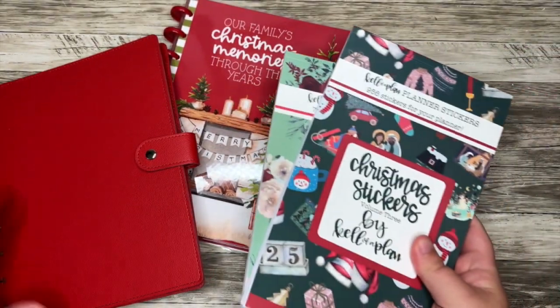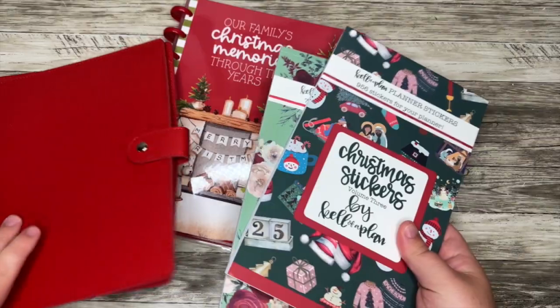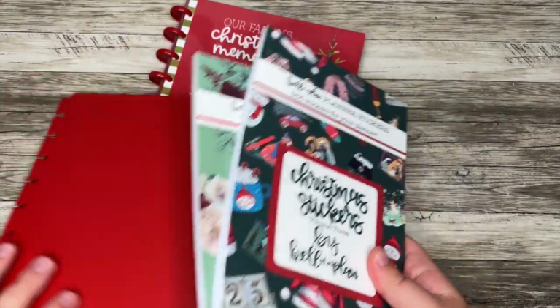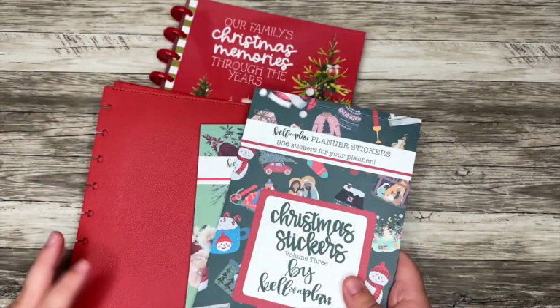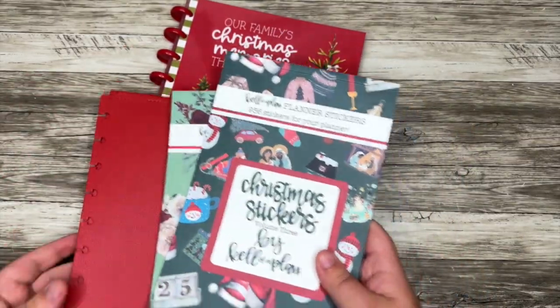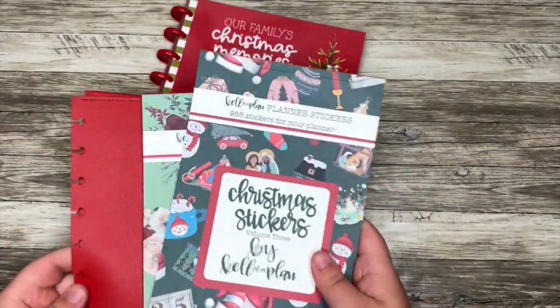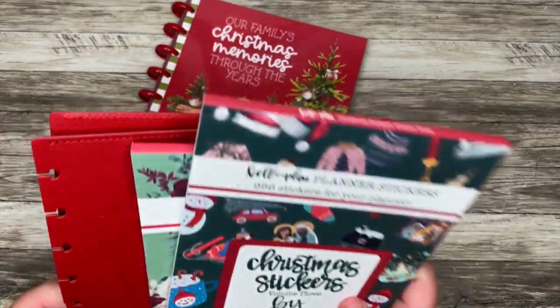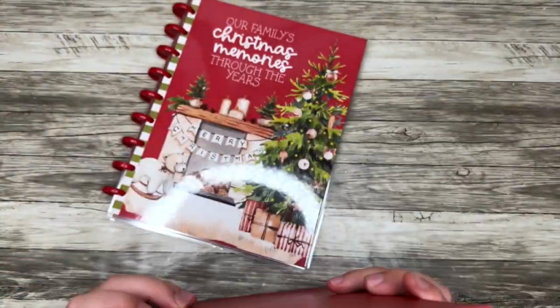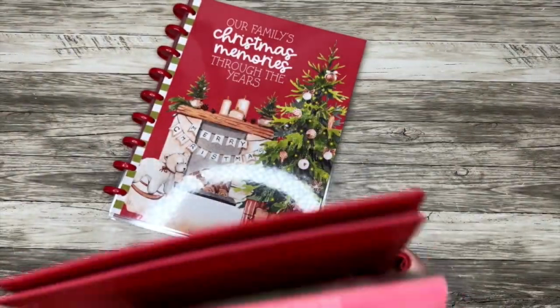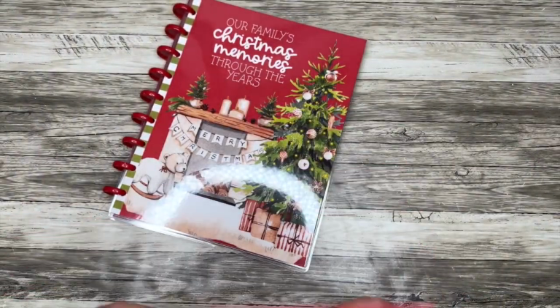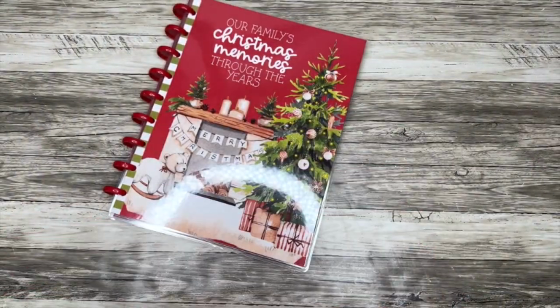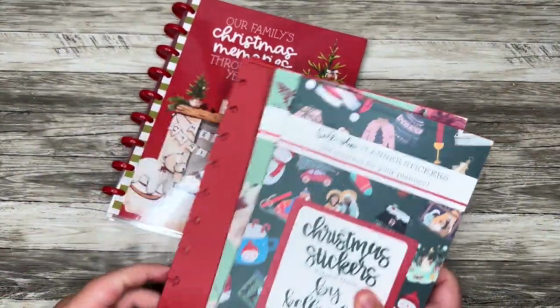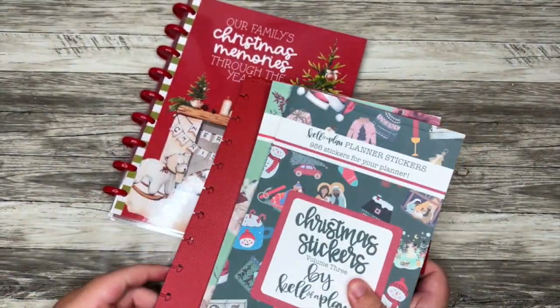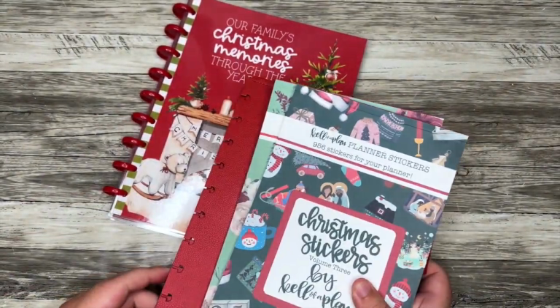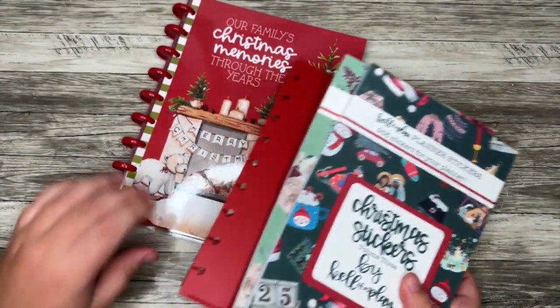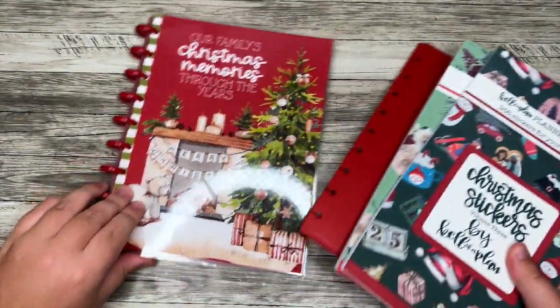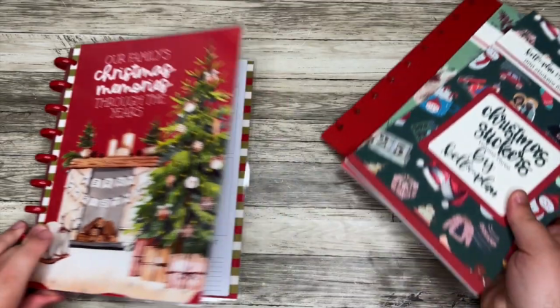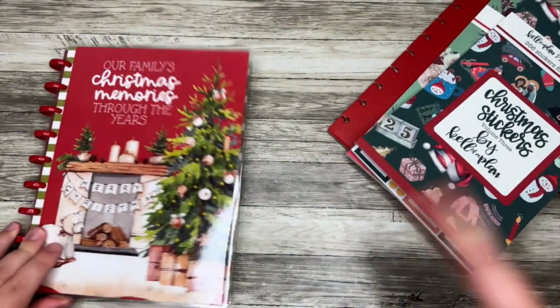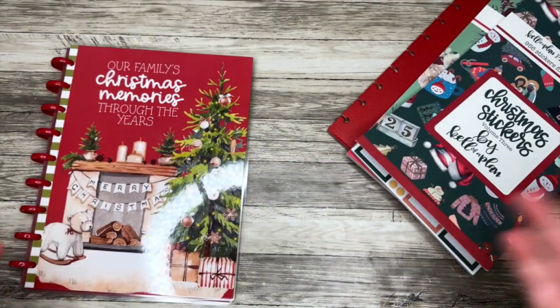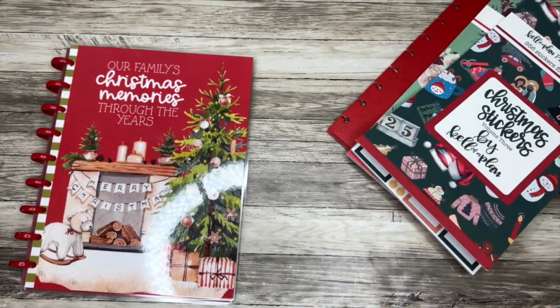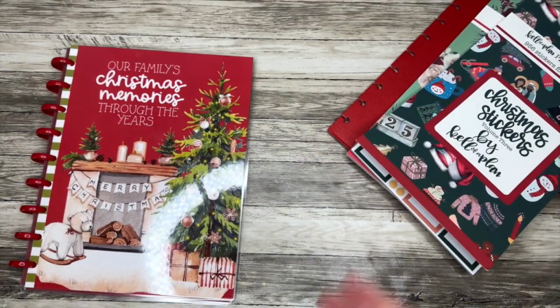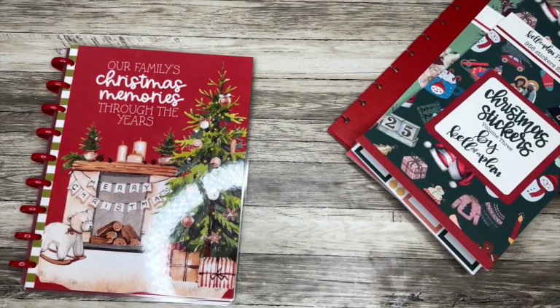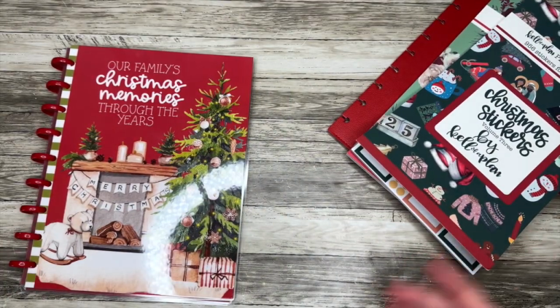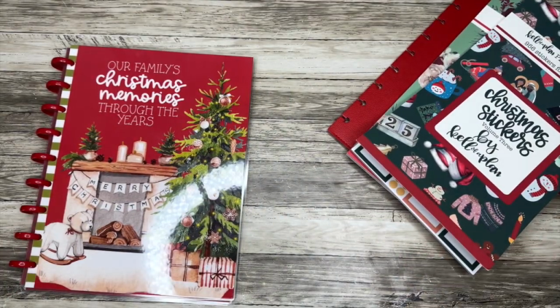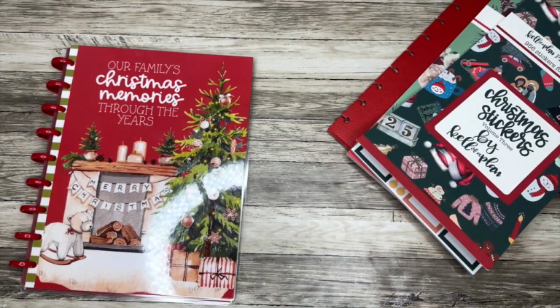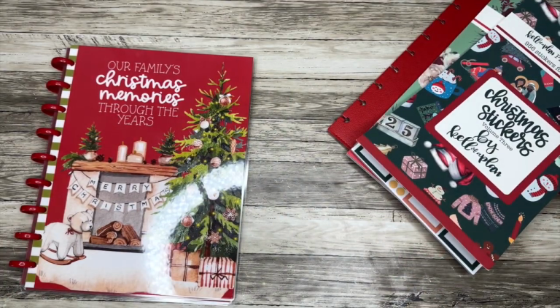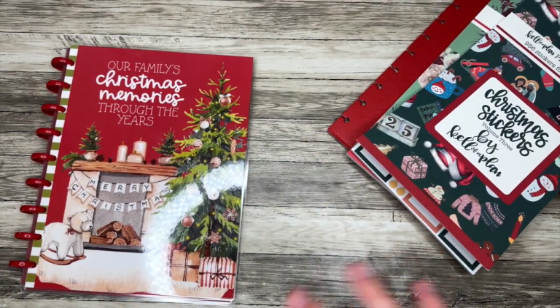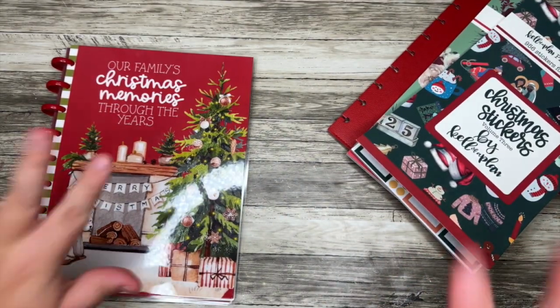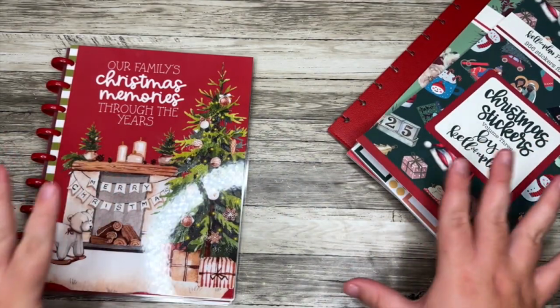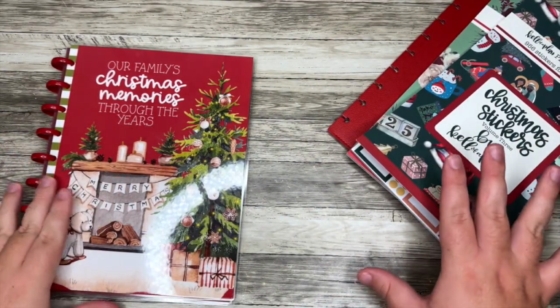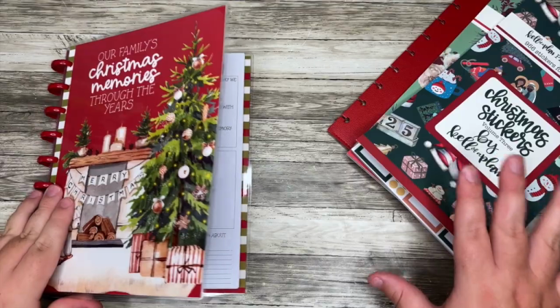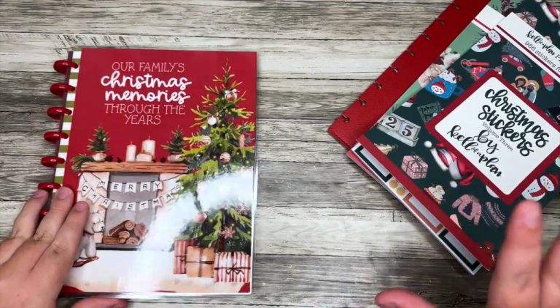I do have an affiliate link down below and I'd really appreciate it if you check that out when shopping. There's other fall and Halloween vibe stuff on her site too if you're still in that kind of vibe.